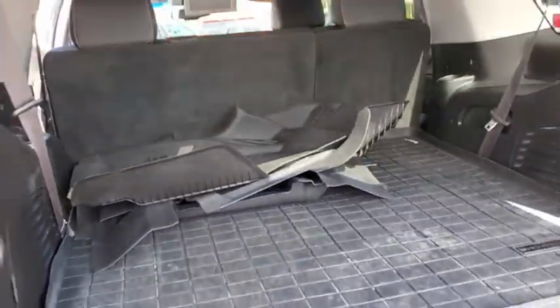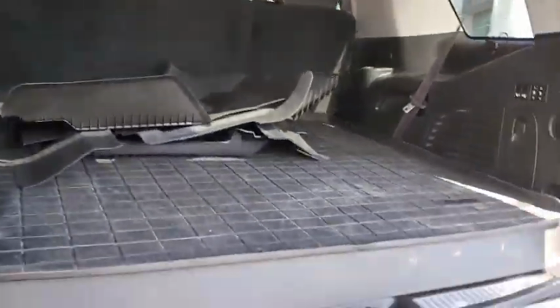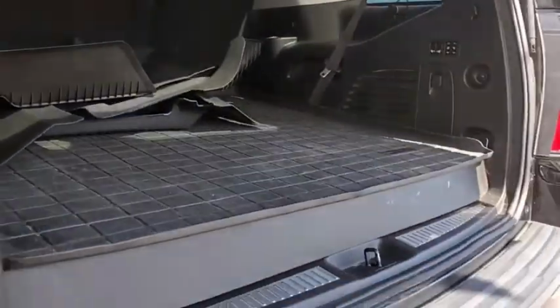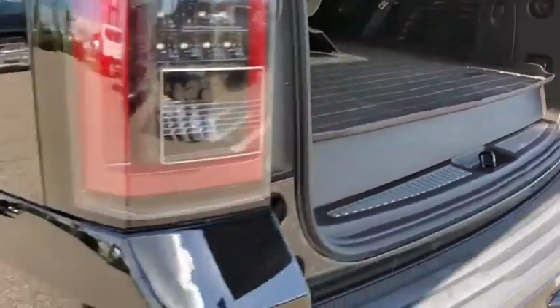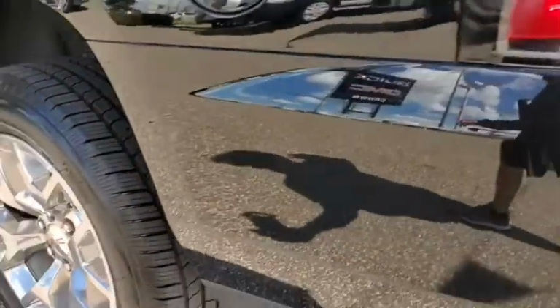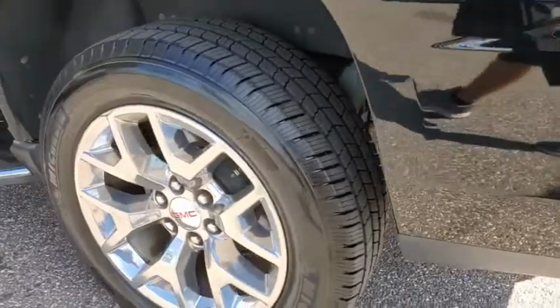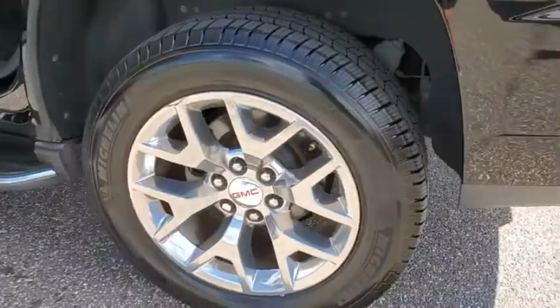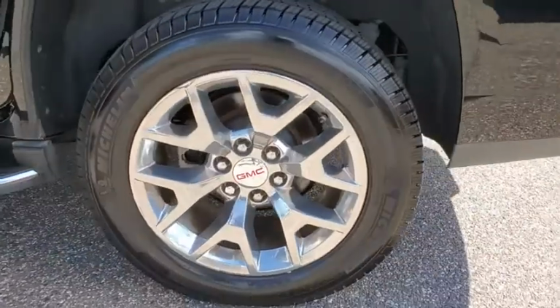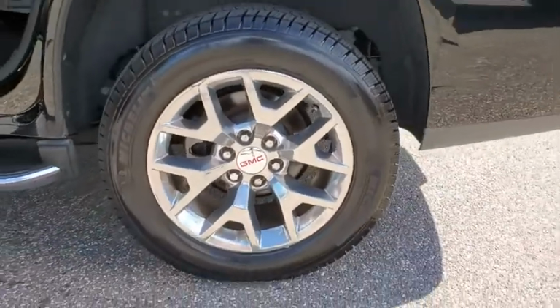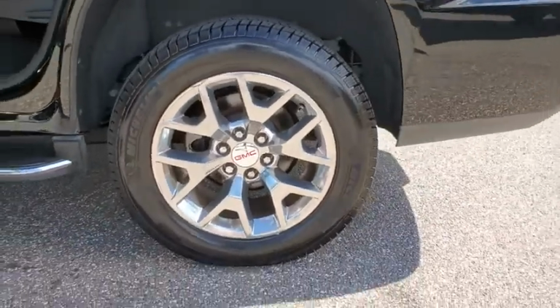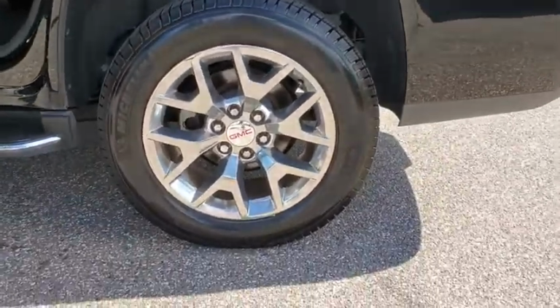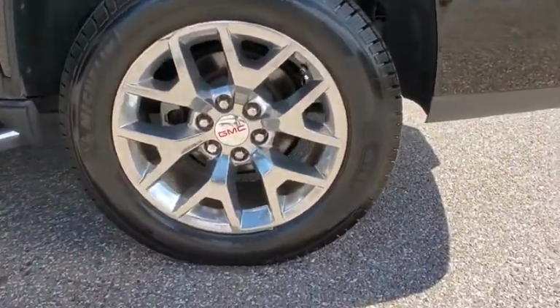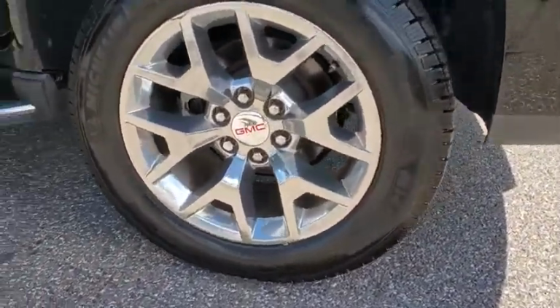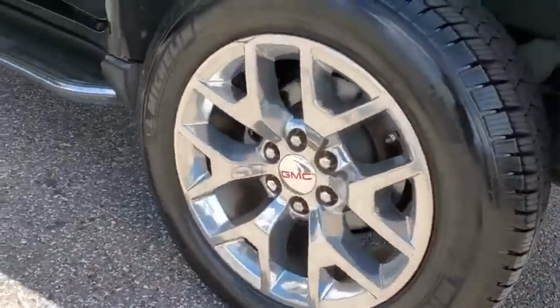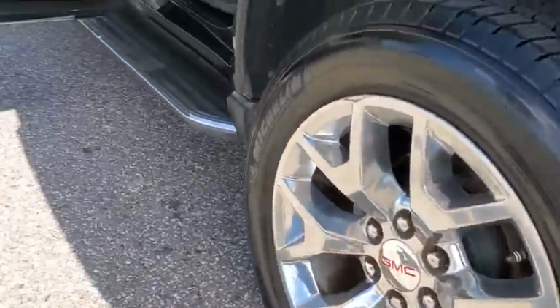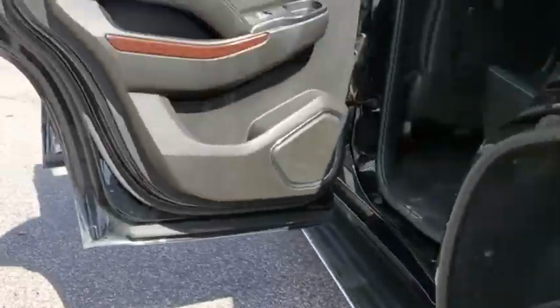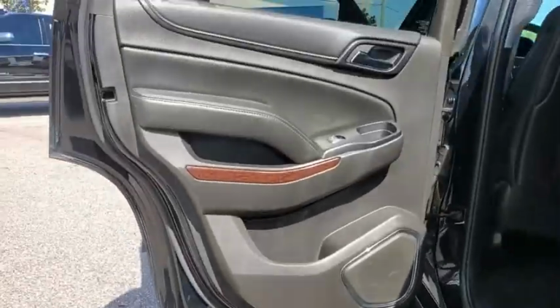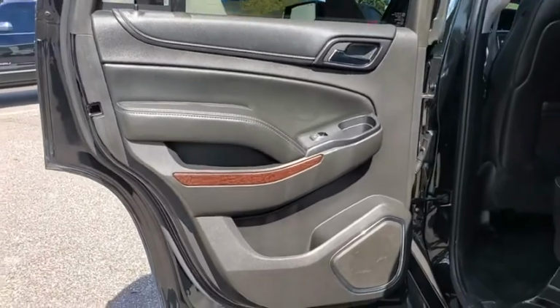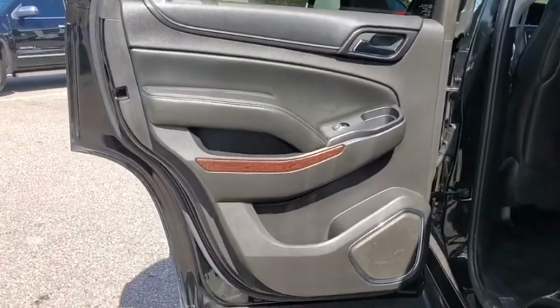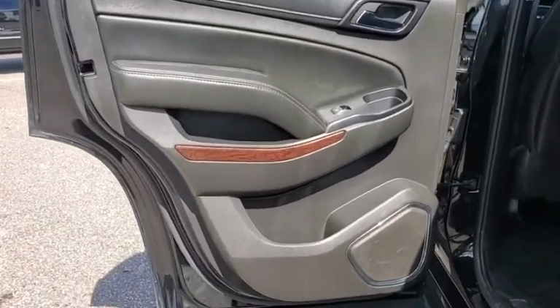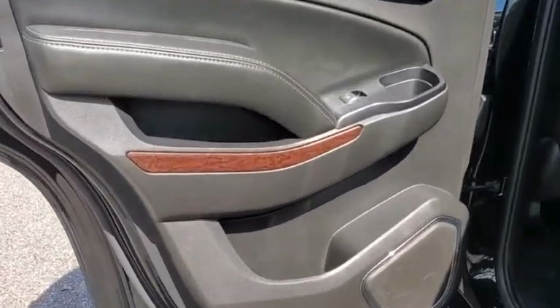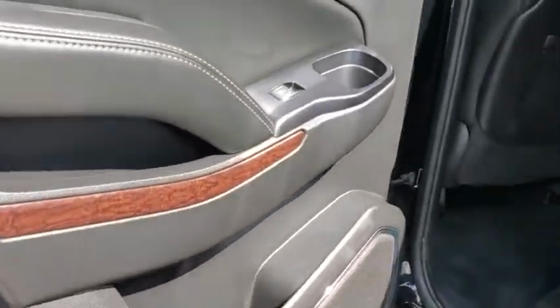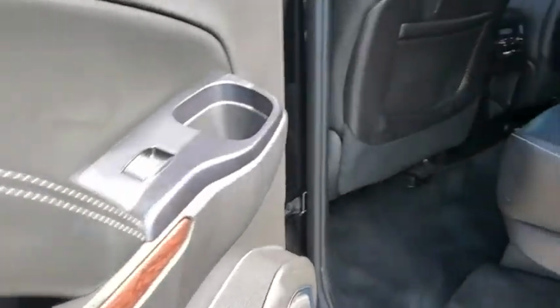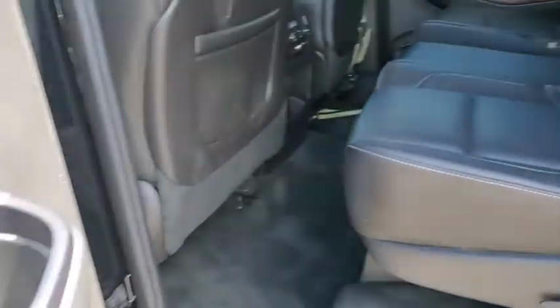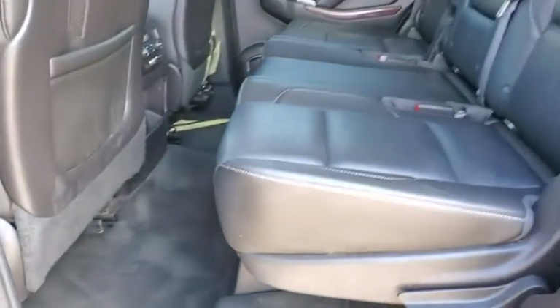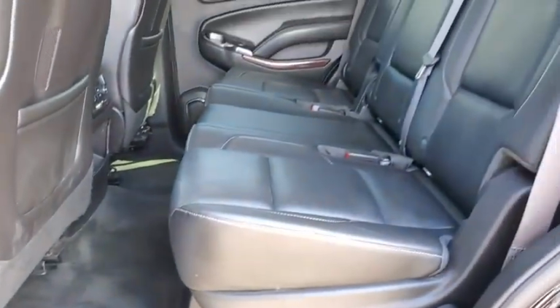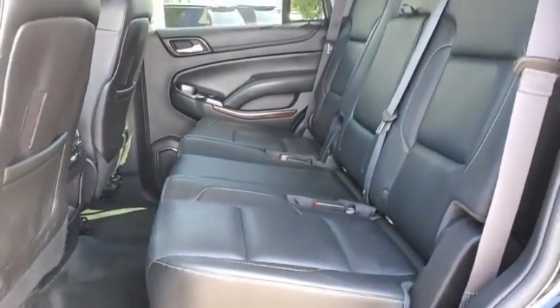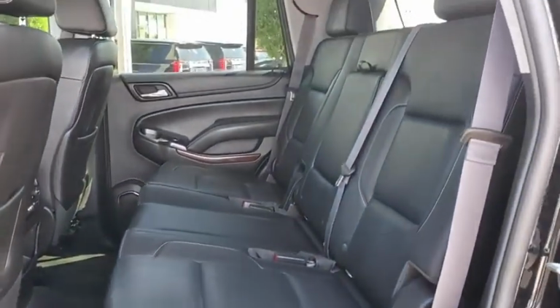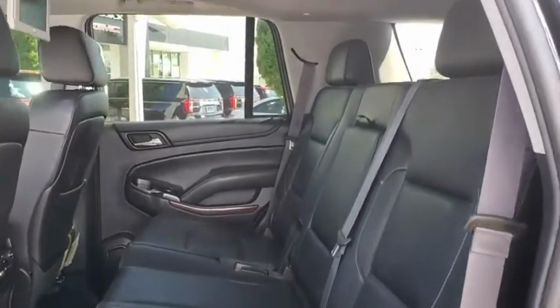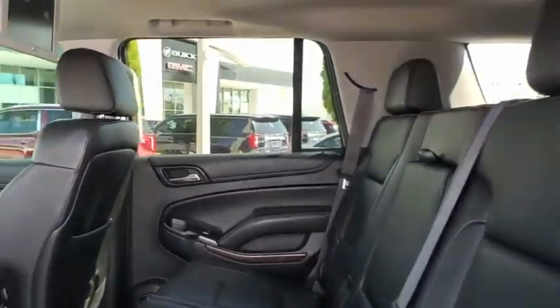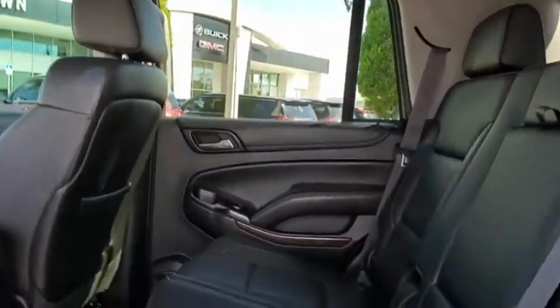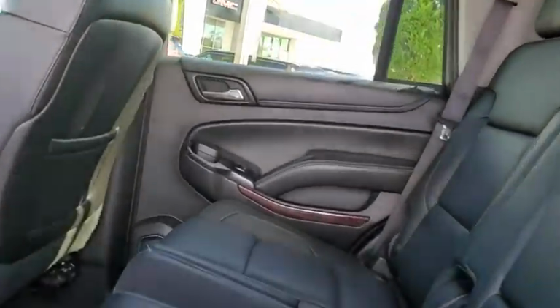This vehicle has less than 90,000 miles. Here are some of this vehicle's great options: running boards, traction control, power liftgate, navigation system, power passenger seat, Bluetooth, dual airbags, alloy wheels, power steering.